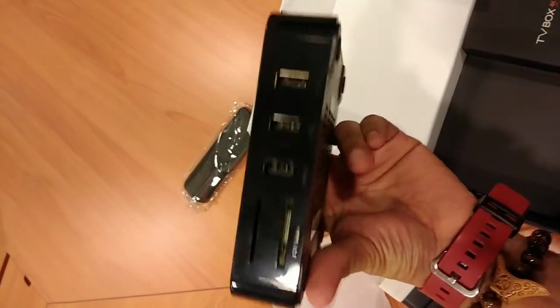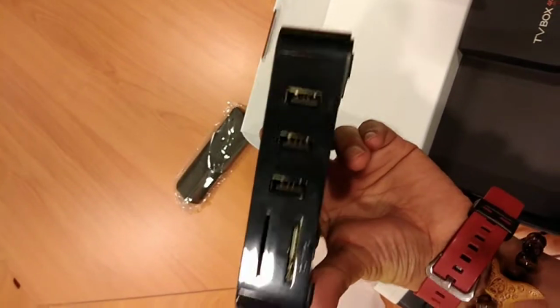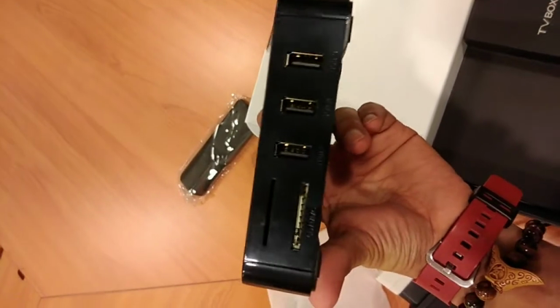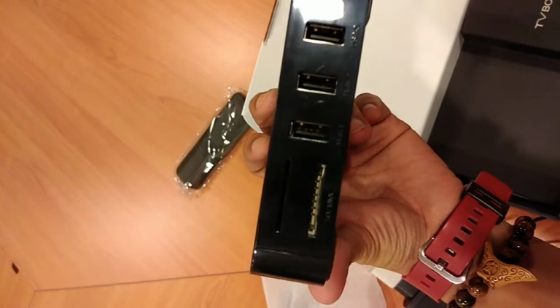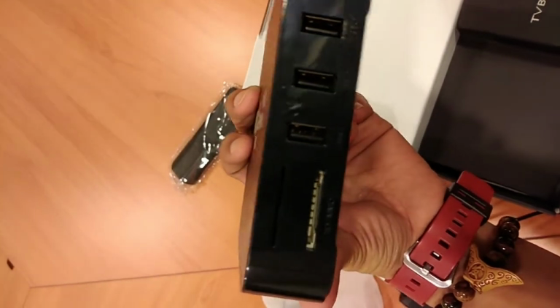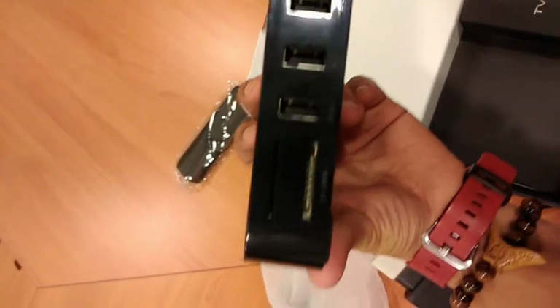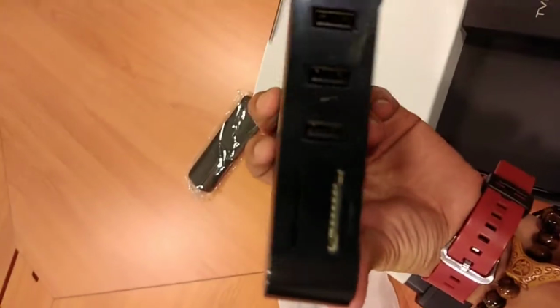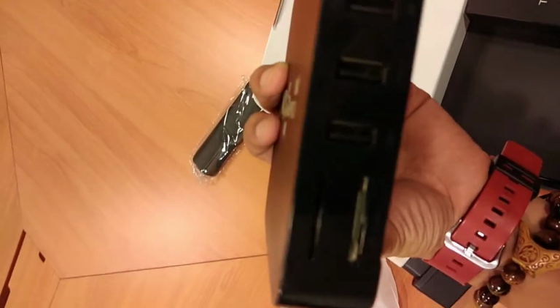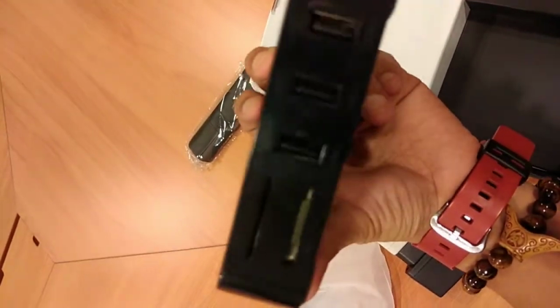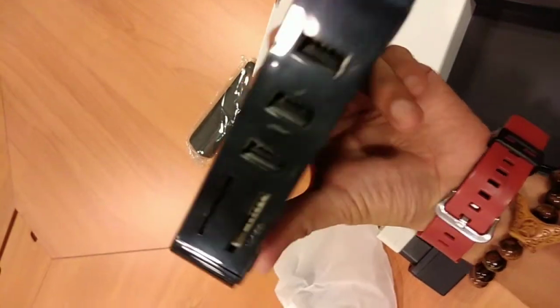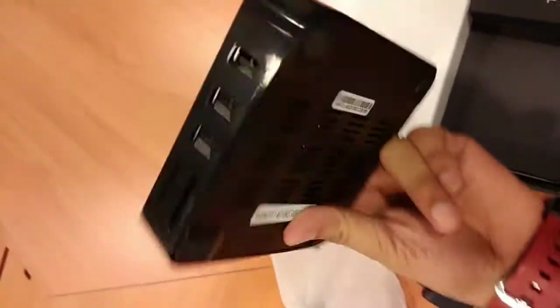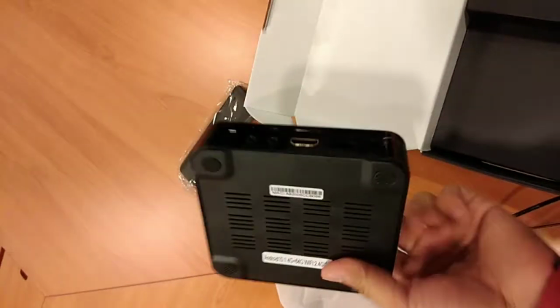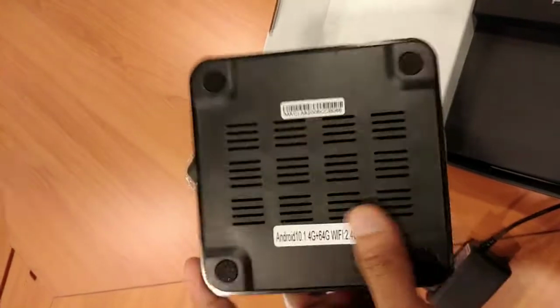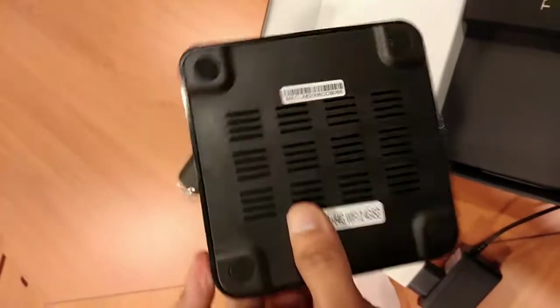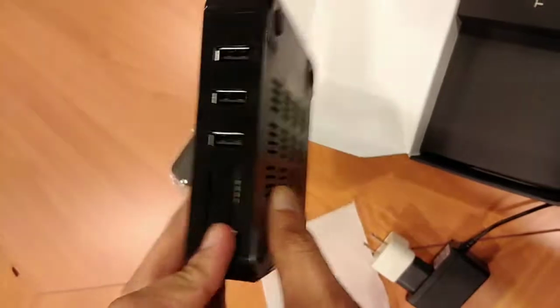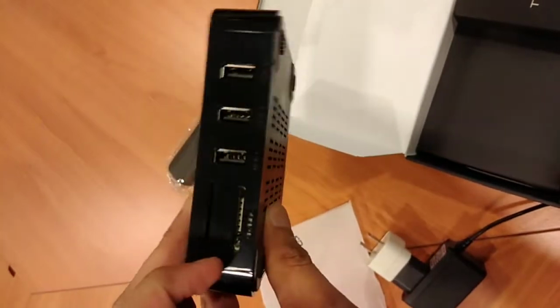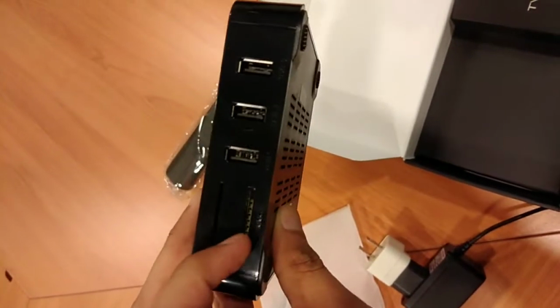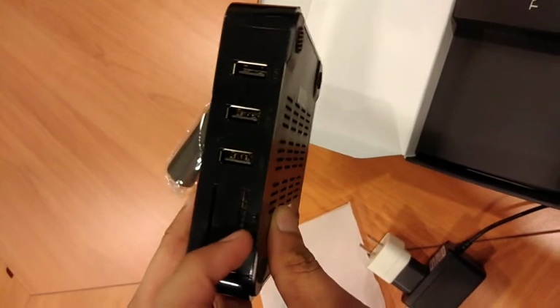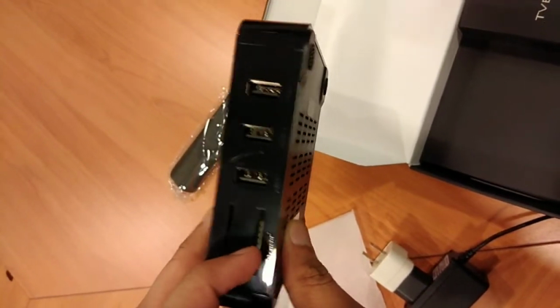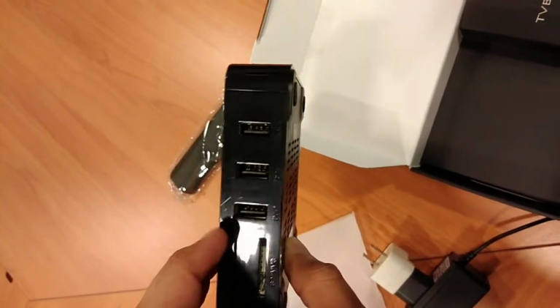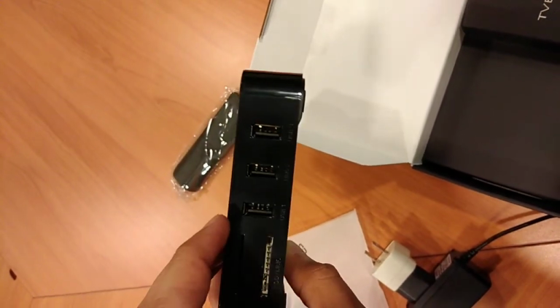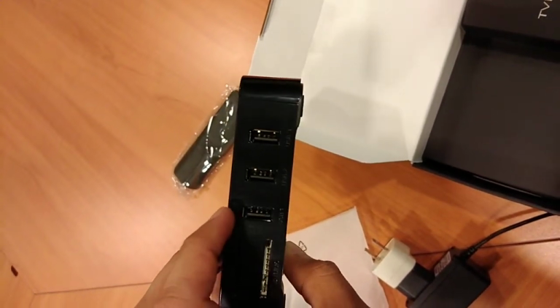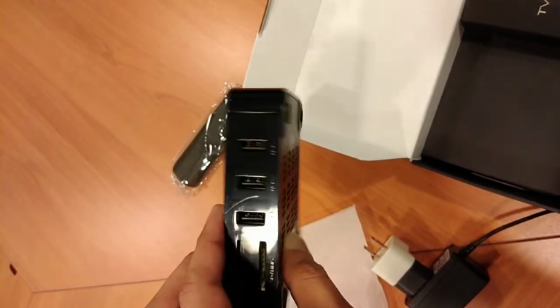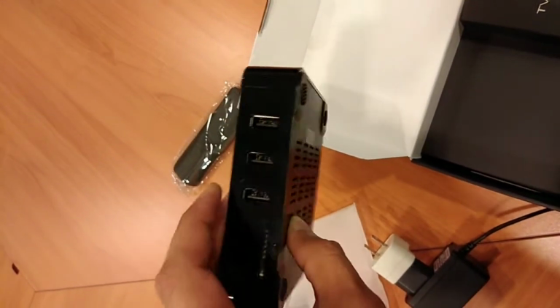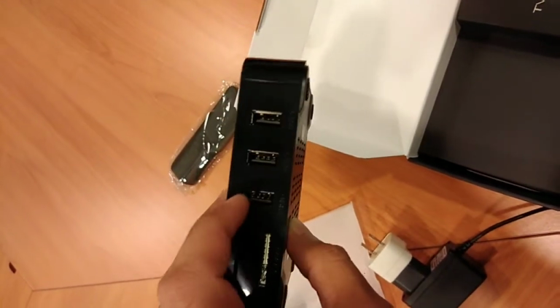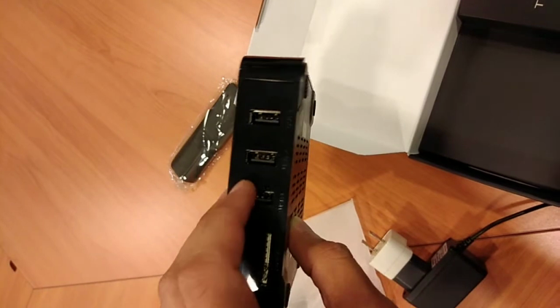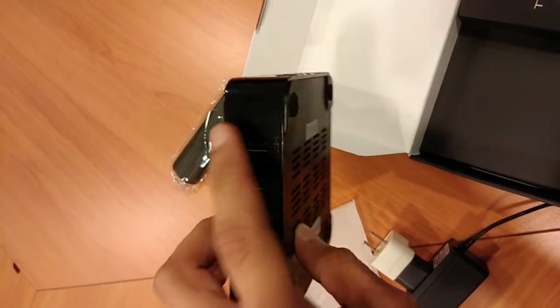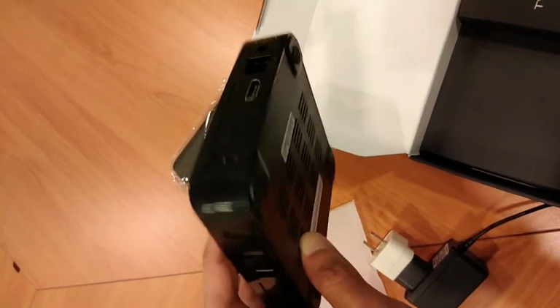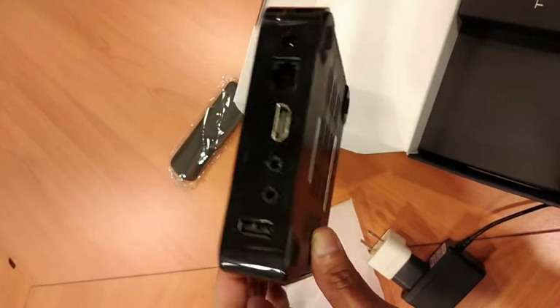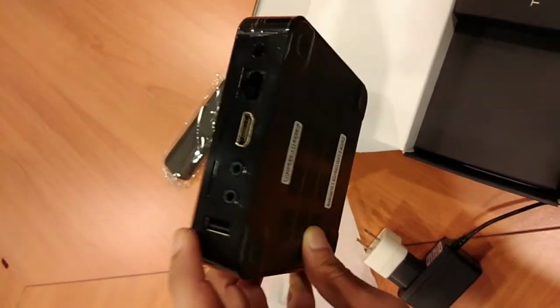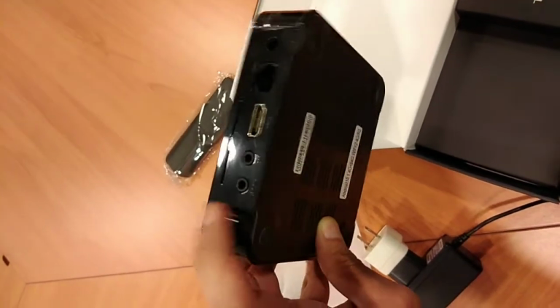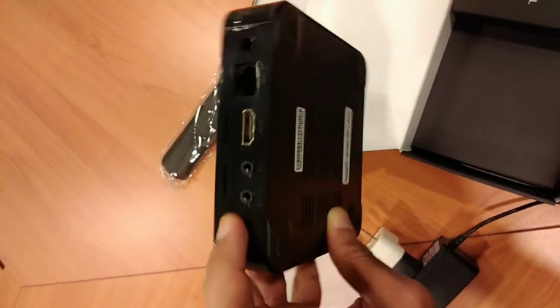5G sa wireless connection. So, kung may kita kayo, meron siyang memory card slot. Then, meron siyang 4 na USB port — 1, 2, 3, then ito yung pang 4.